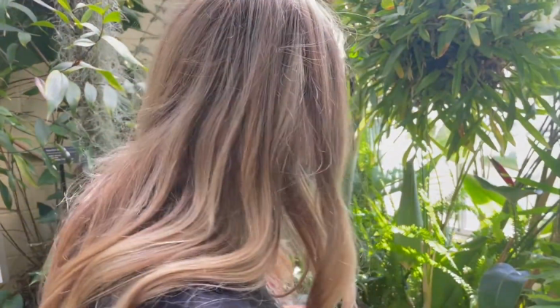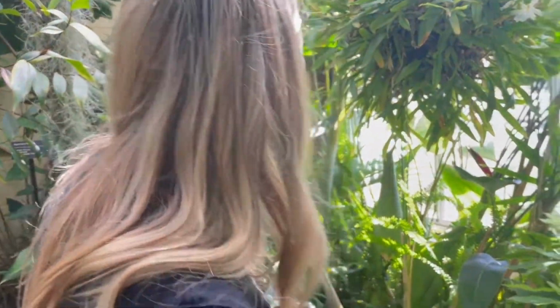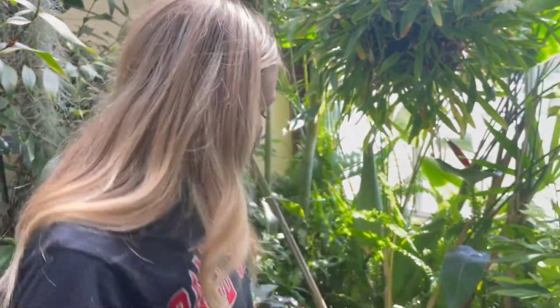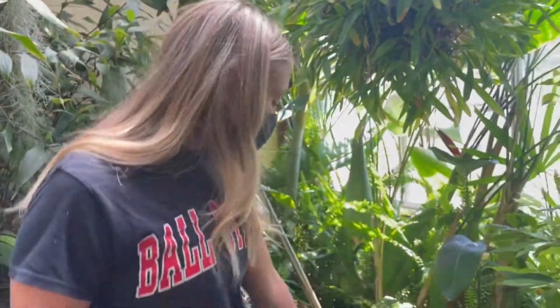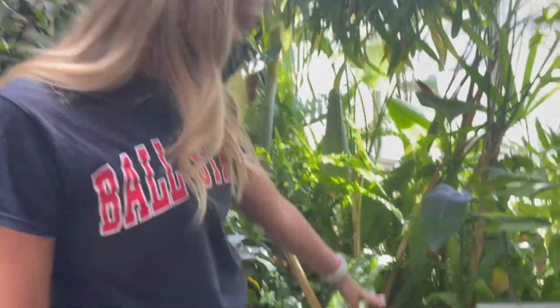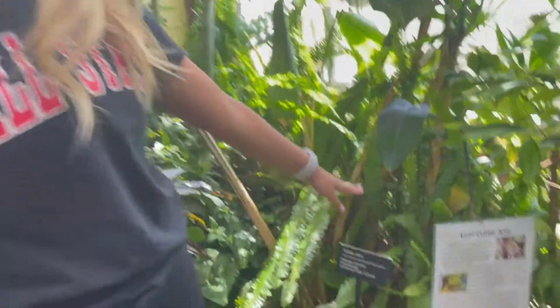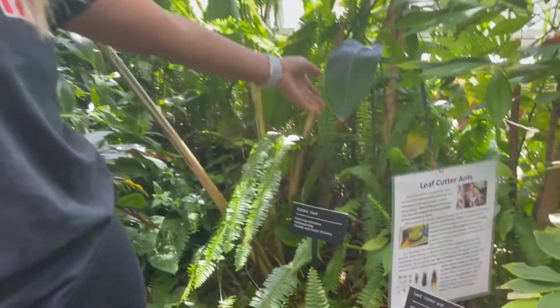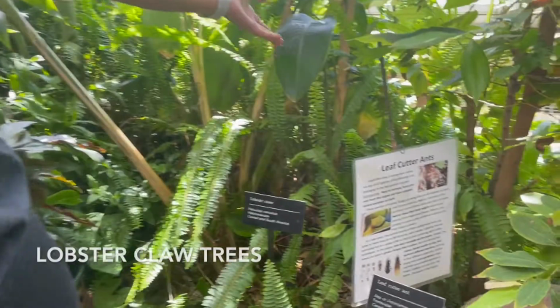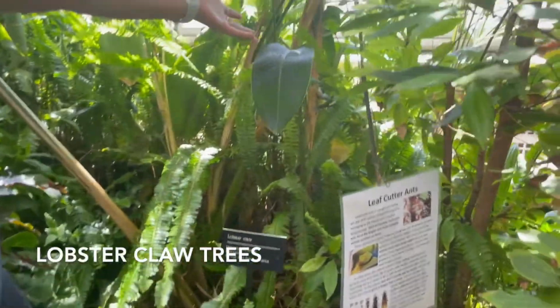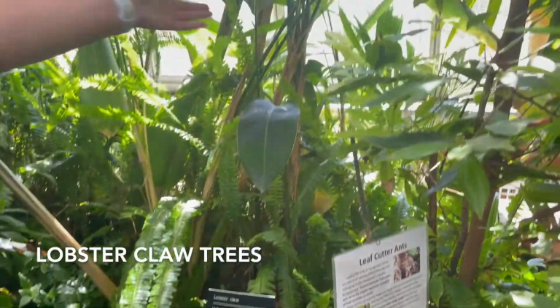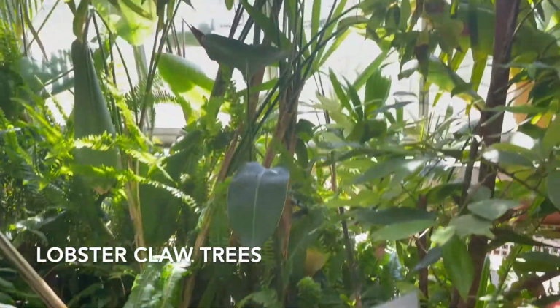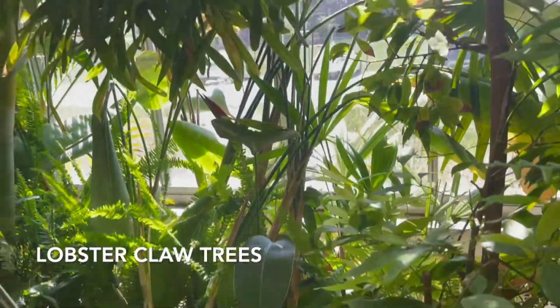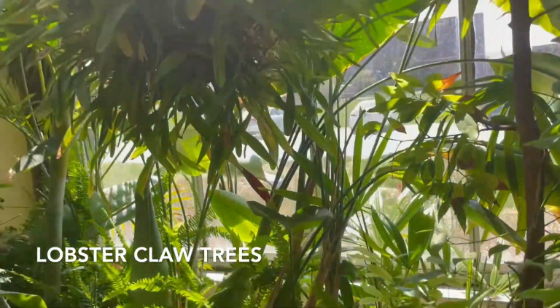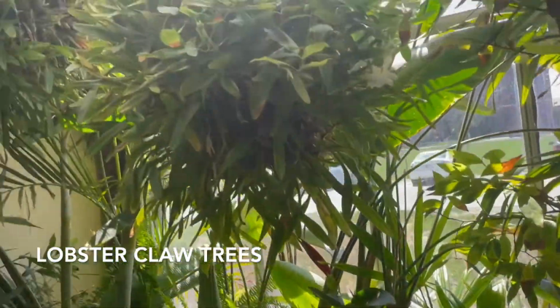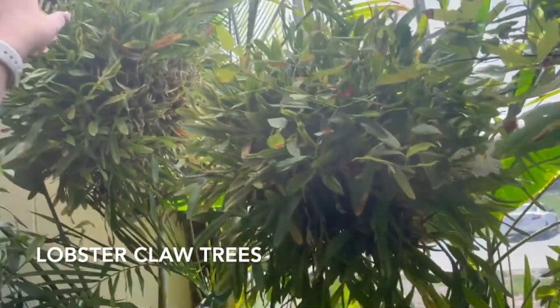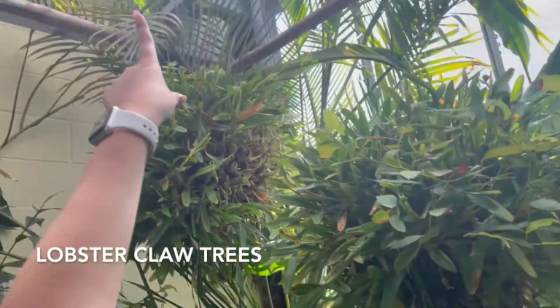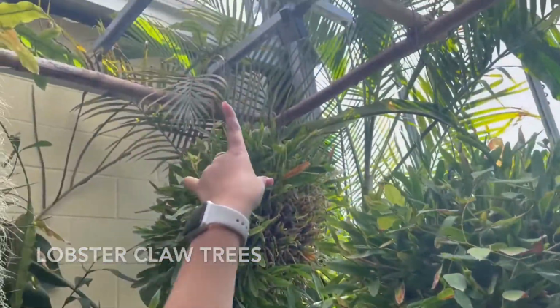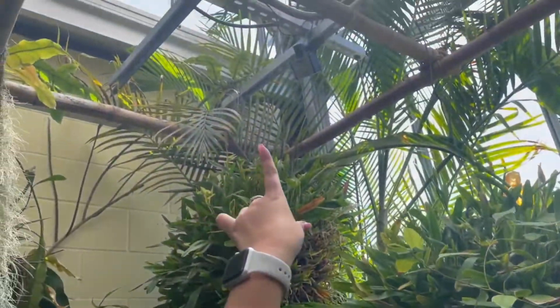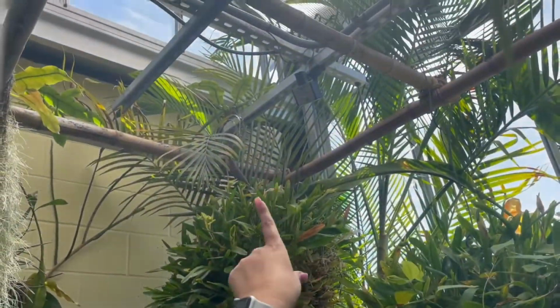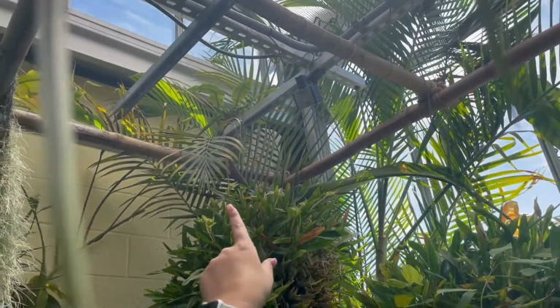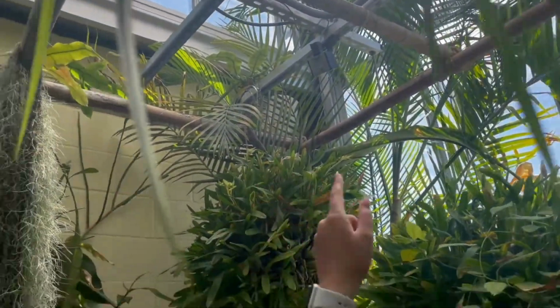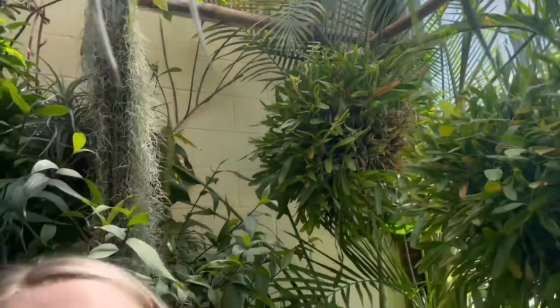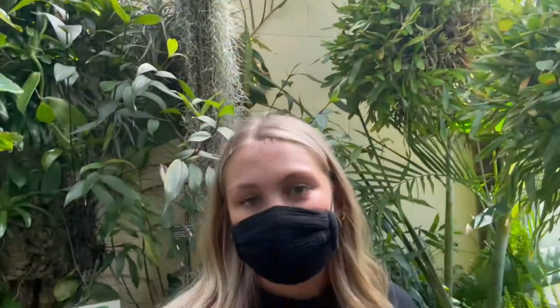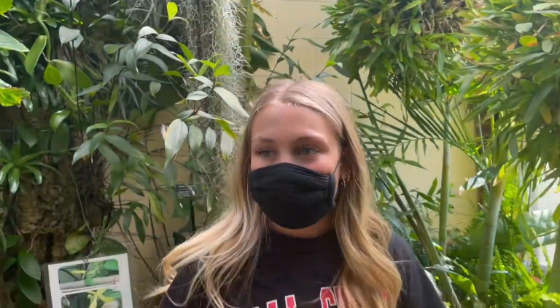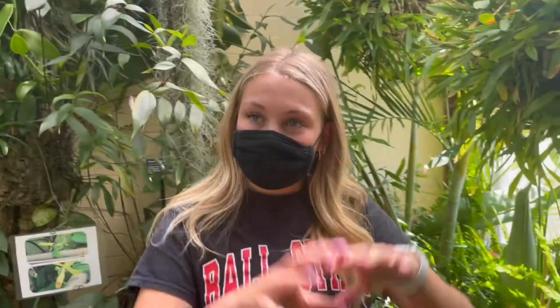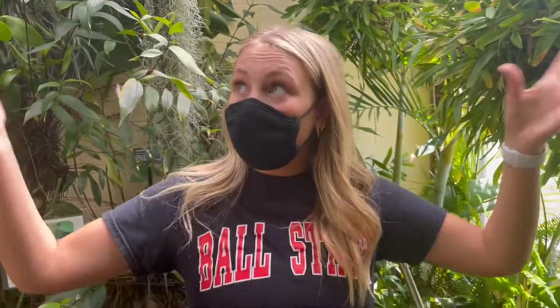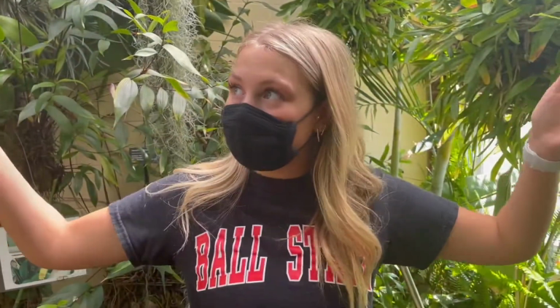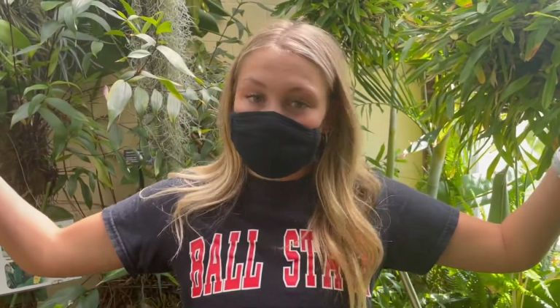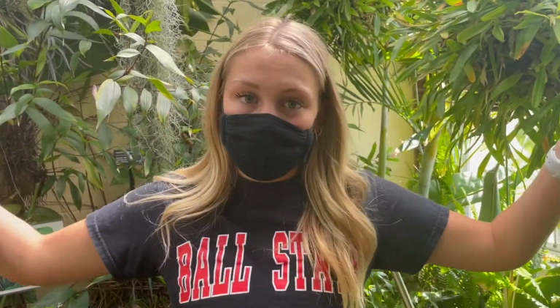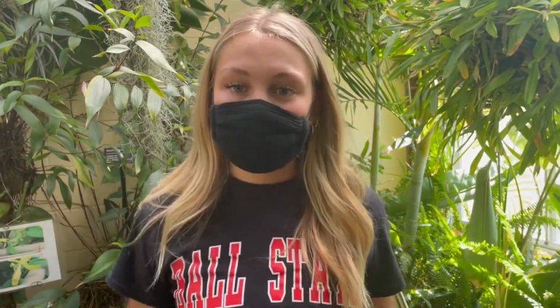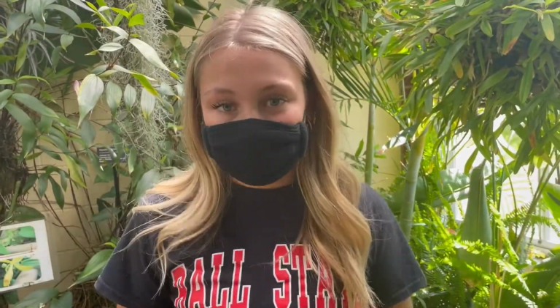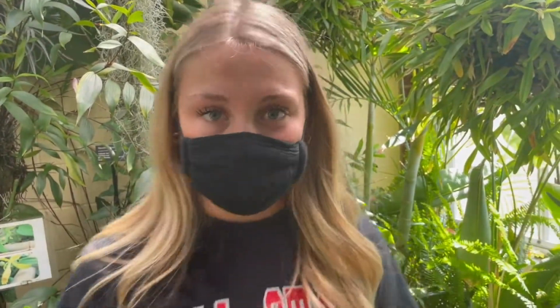Over here, we have more lobster claw trees like we showed over there. And up here, they have a mister that goes off every five minutes to mist and make this tropical environment more wet like it is in the outdoors.